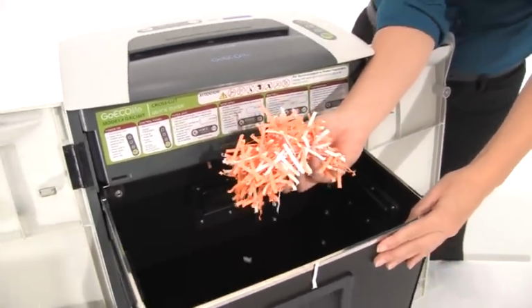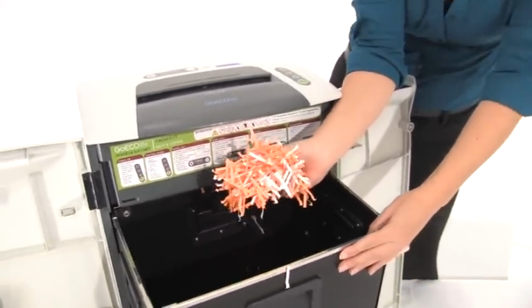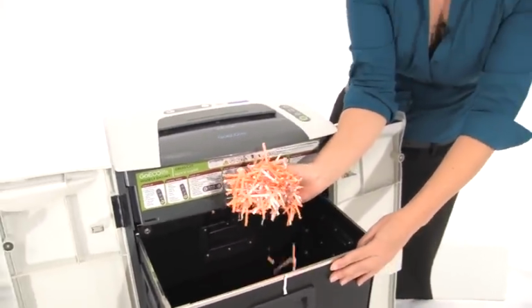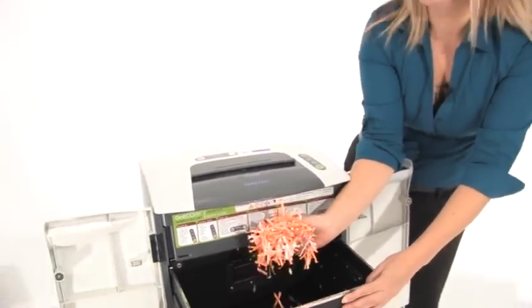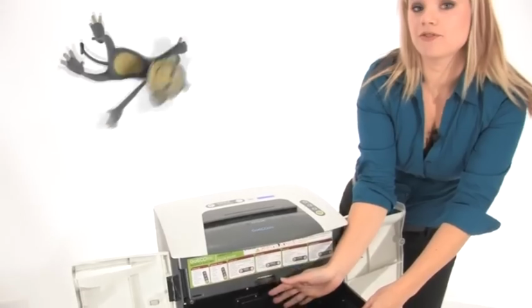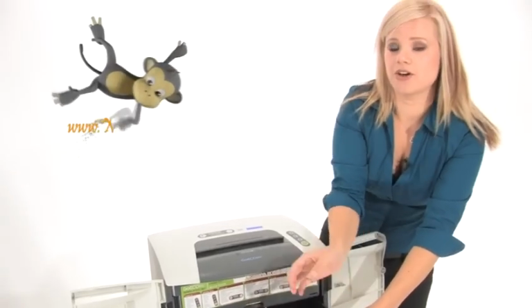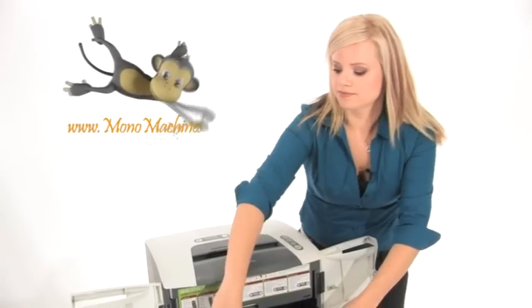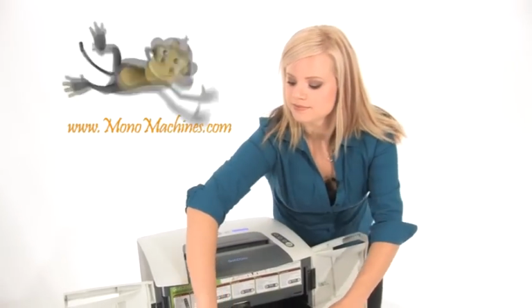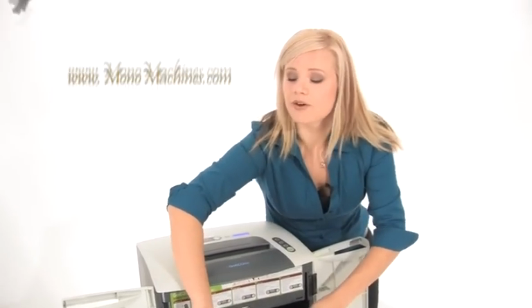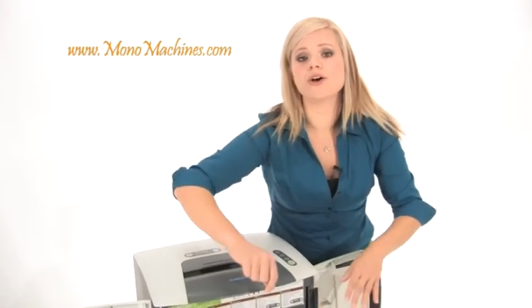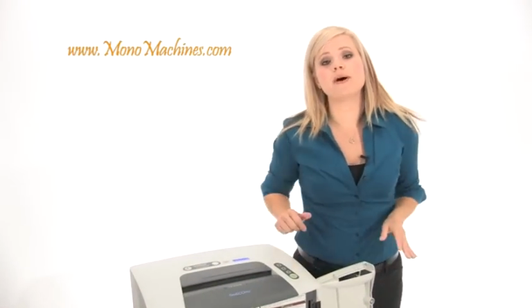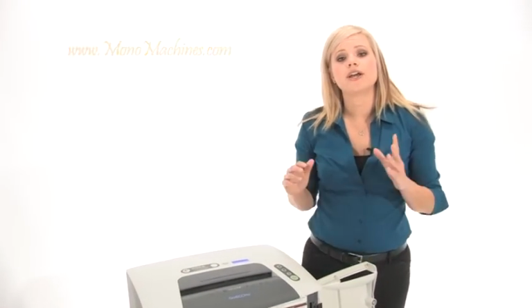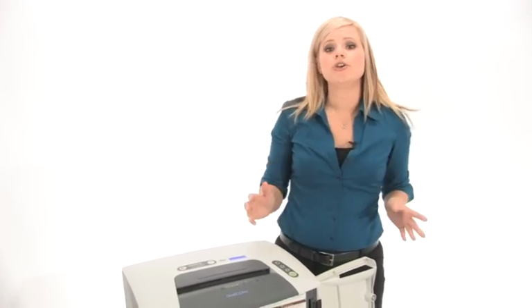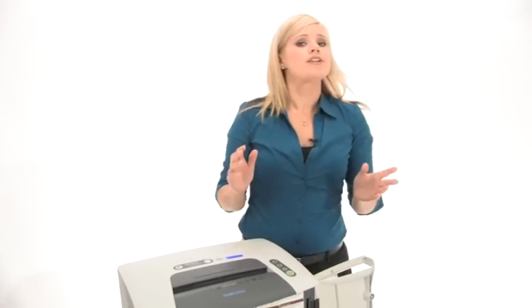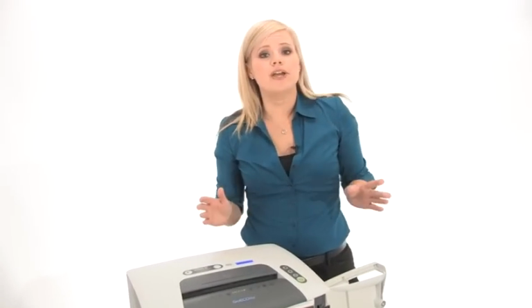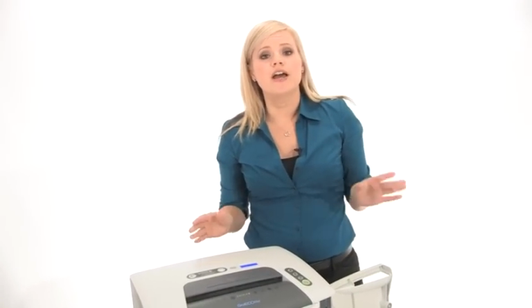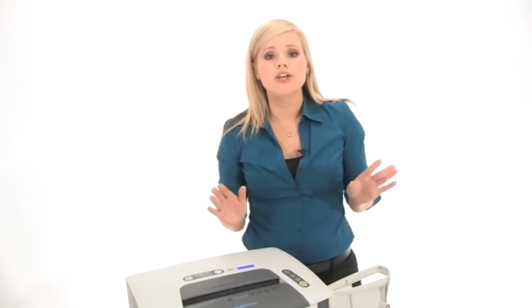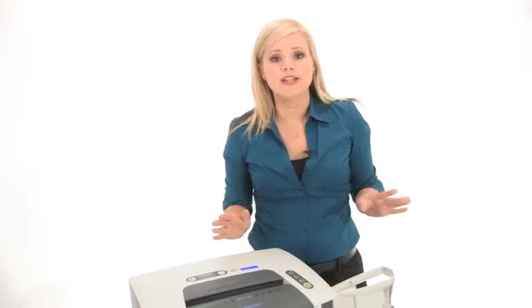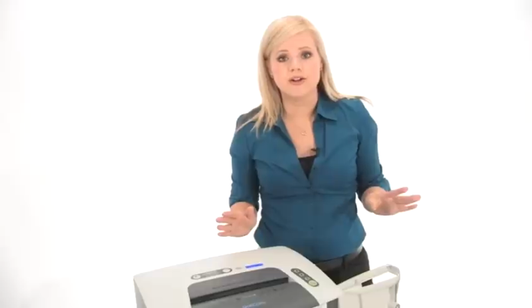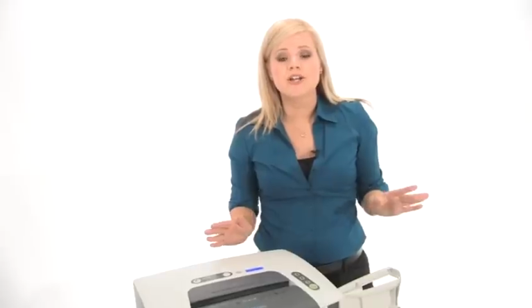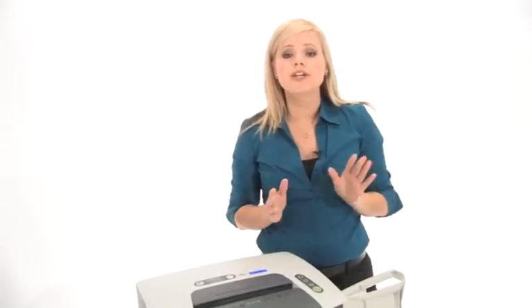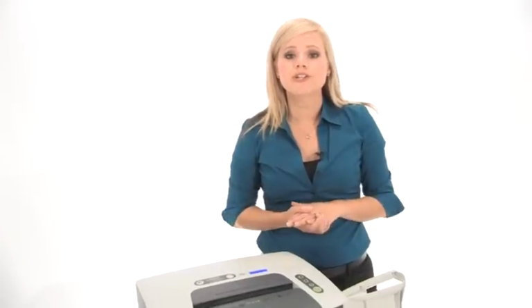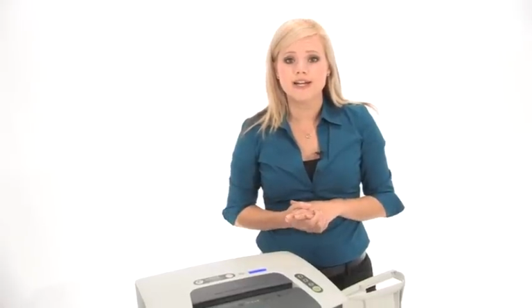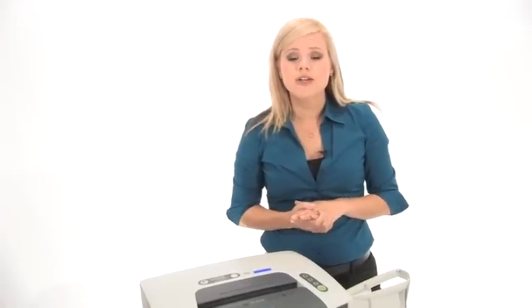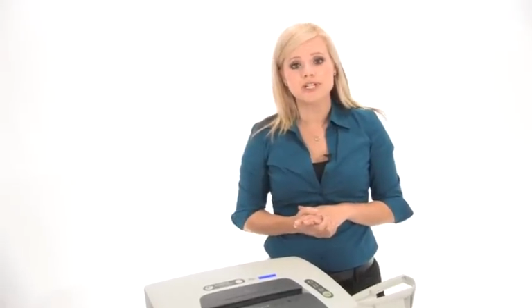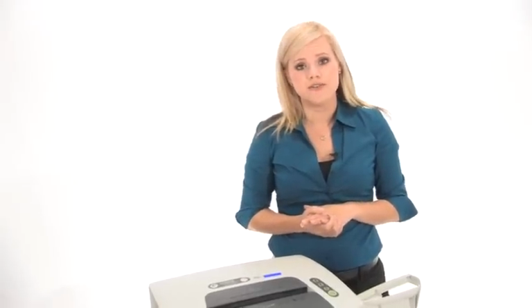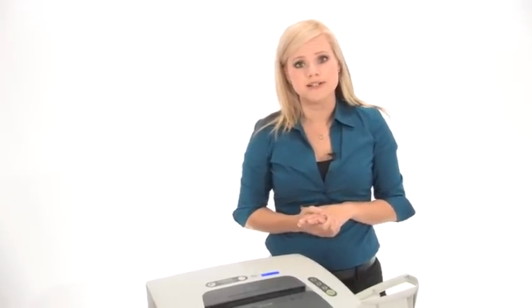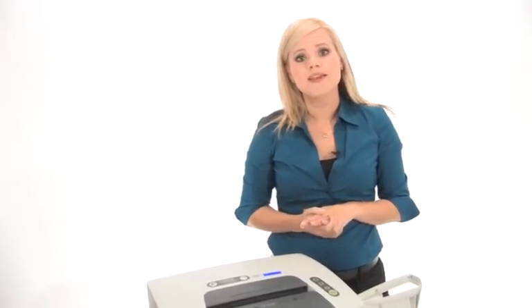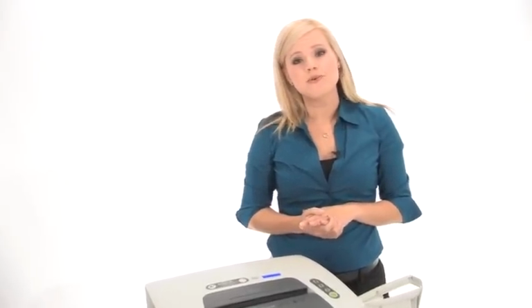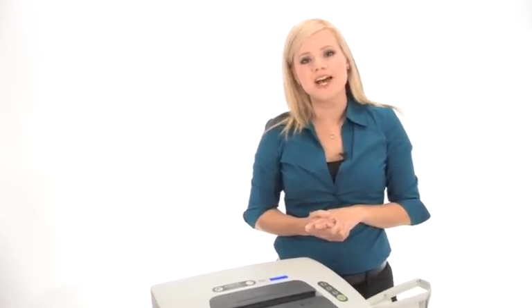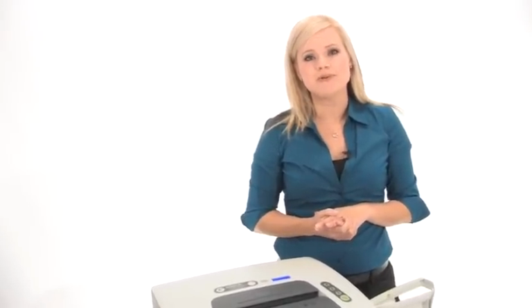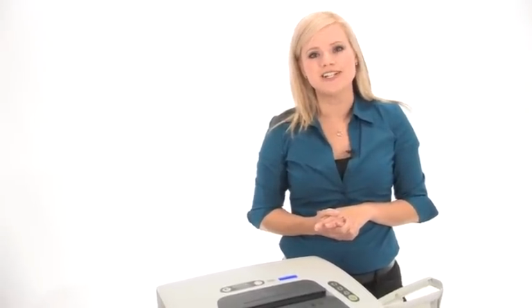No one is going to be able to read your personal information on there. Go Eco Life is pioneering a new generation of eco friendly shredders. Not only can you protect your identity, you can protect the environment. Thanks for watching, I am Holly with Mono Machines.